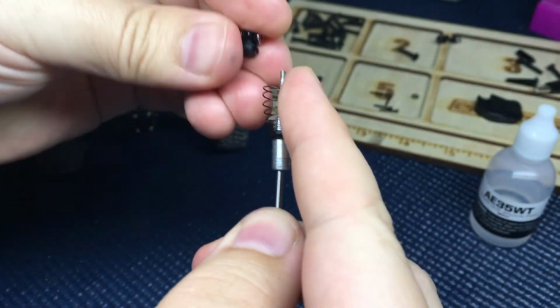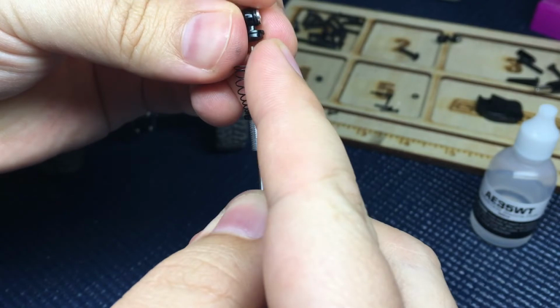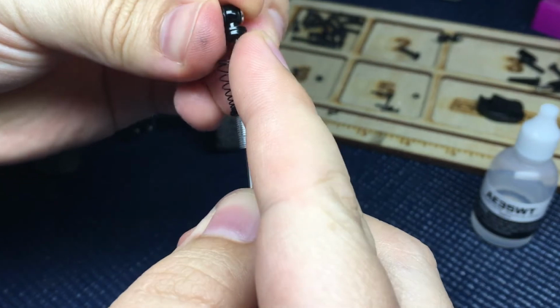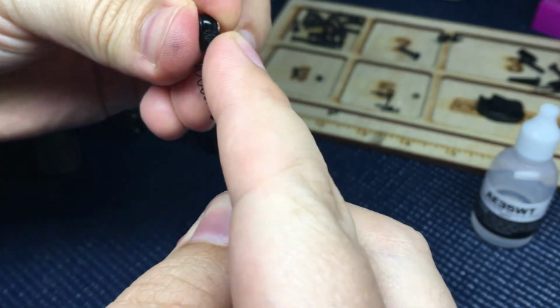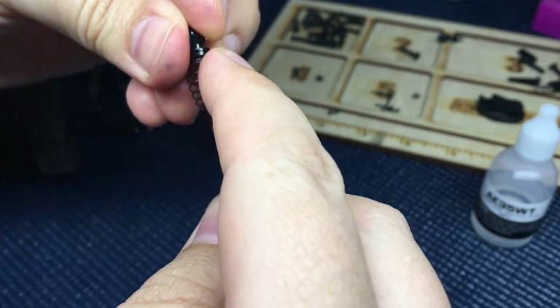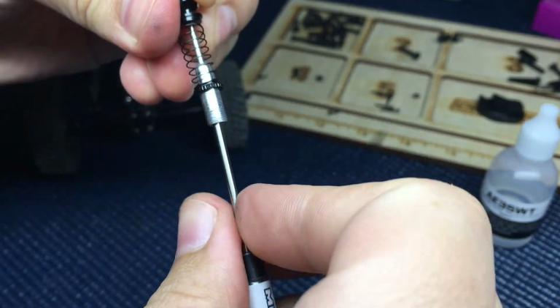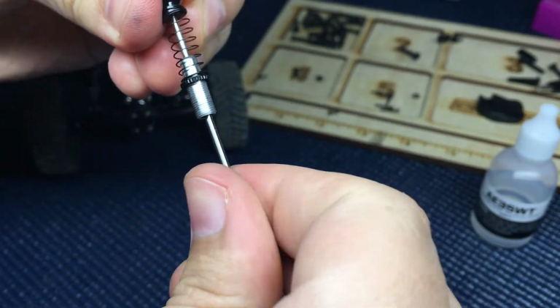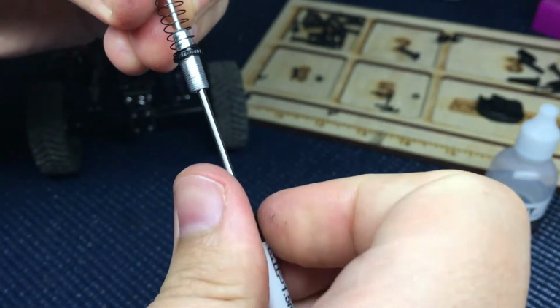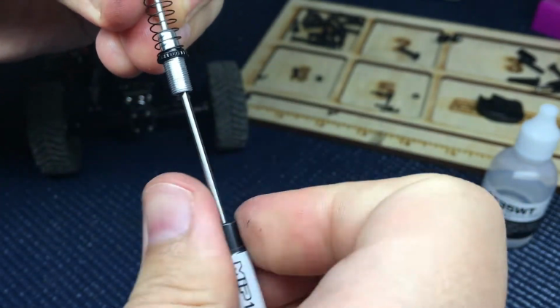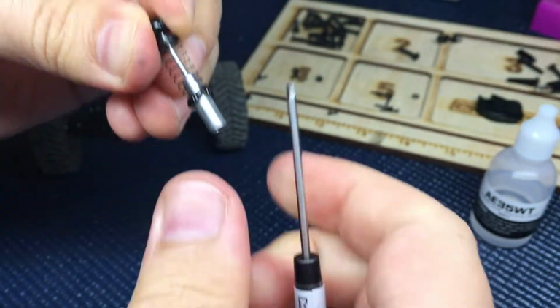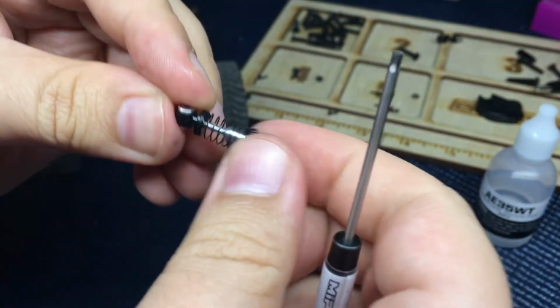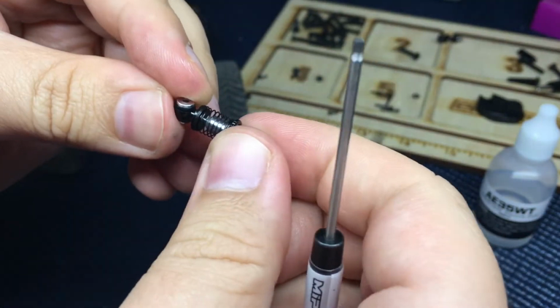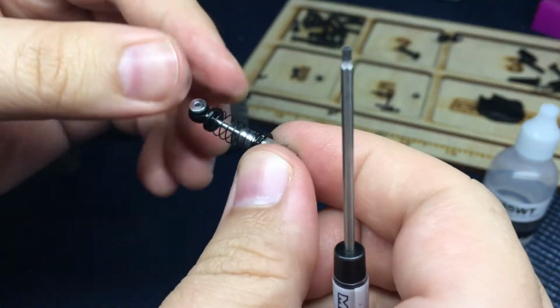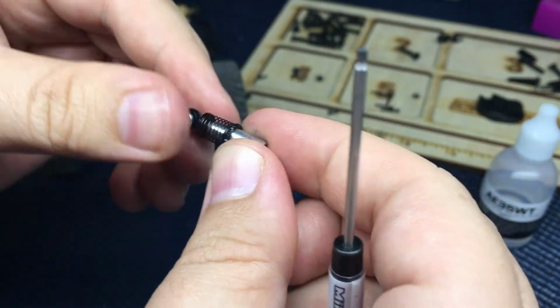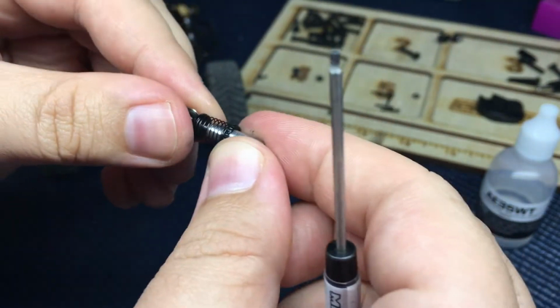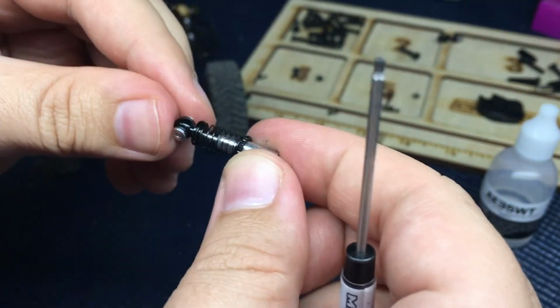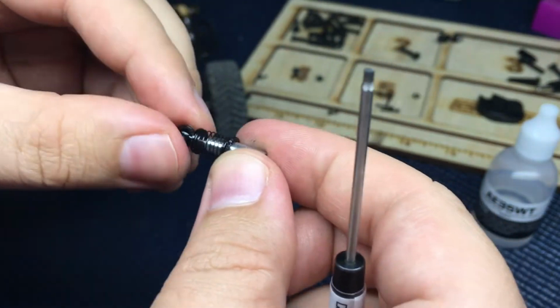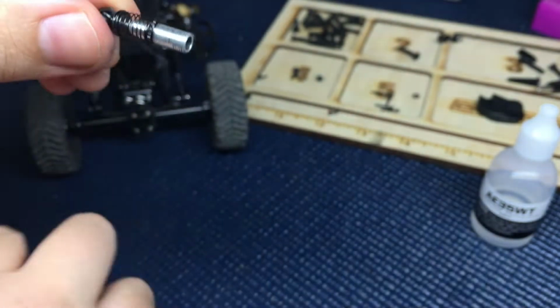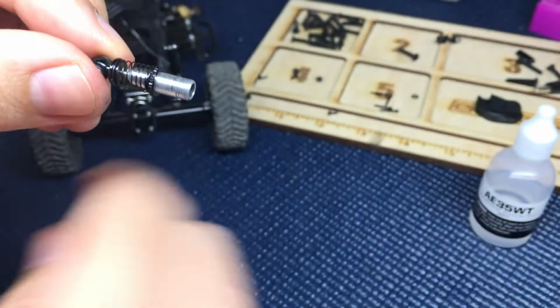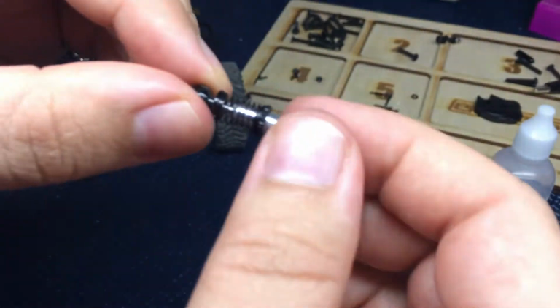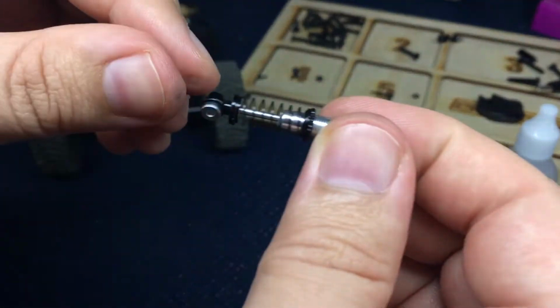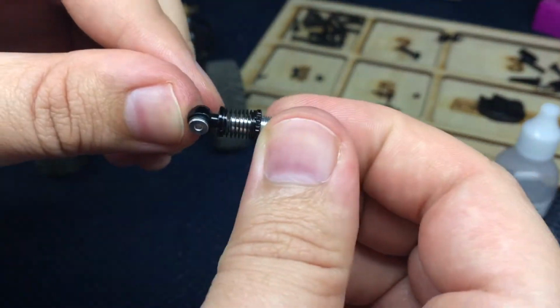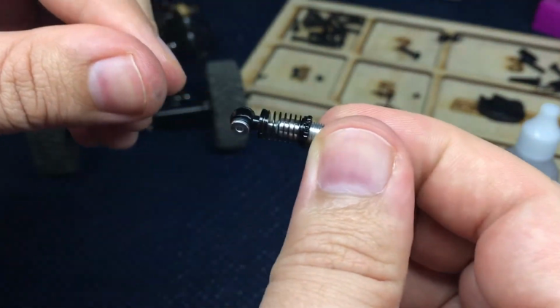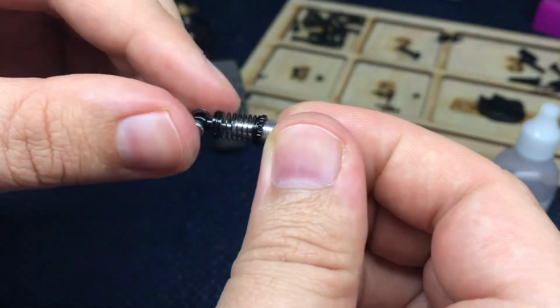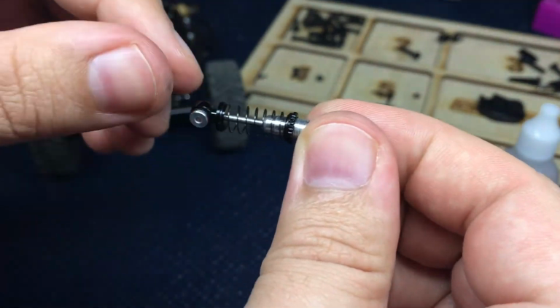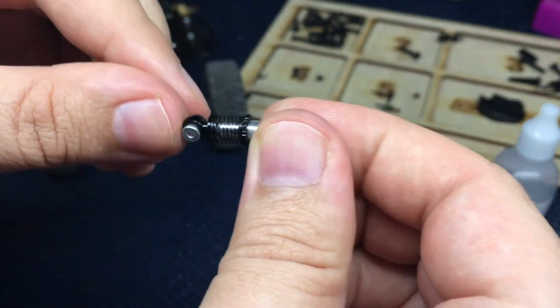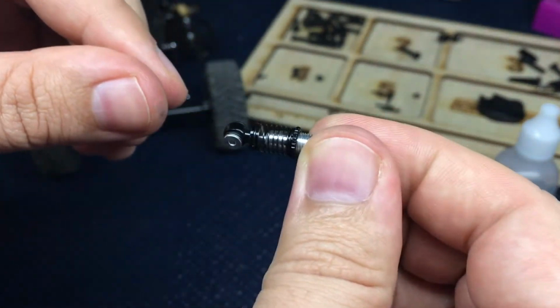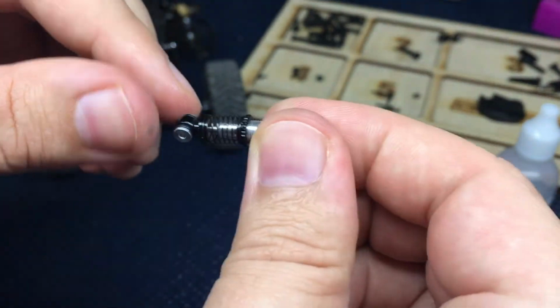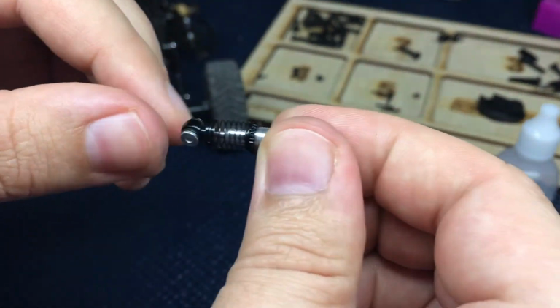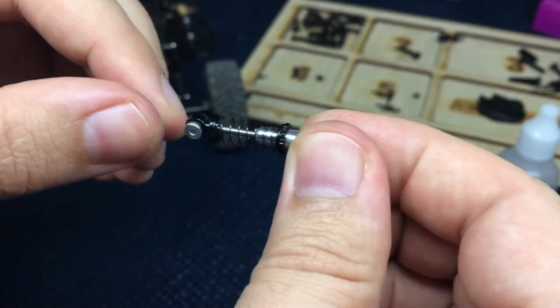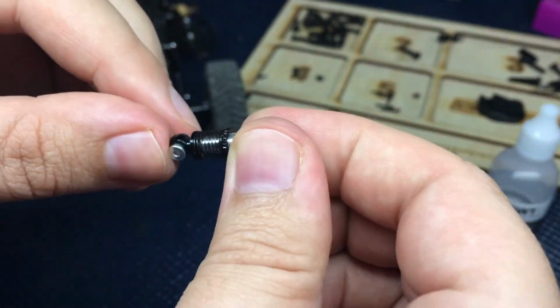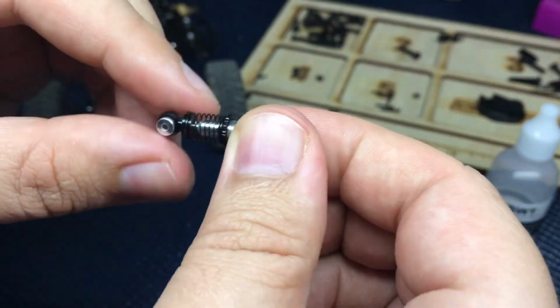Alright, next we want to put in our 1.5mm hex driver and screw the shock back together. Now notice there's a little bit of friction — it's not popping up quite as freely.